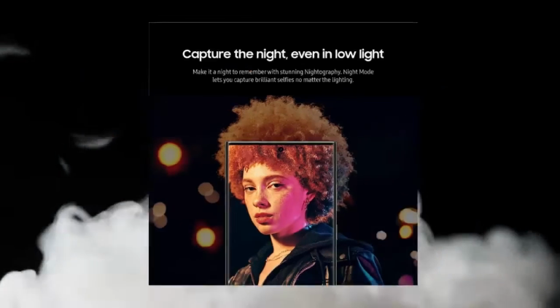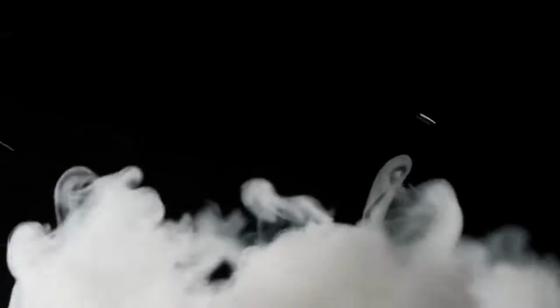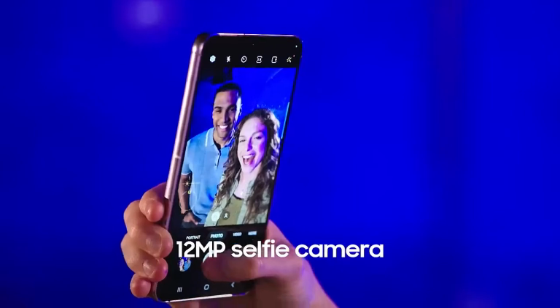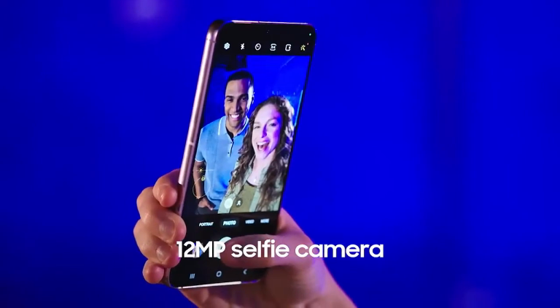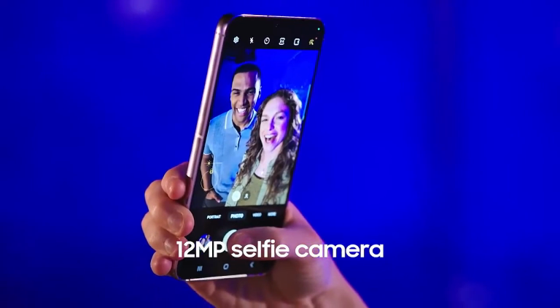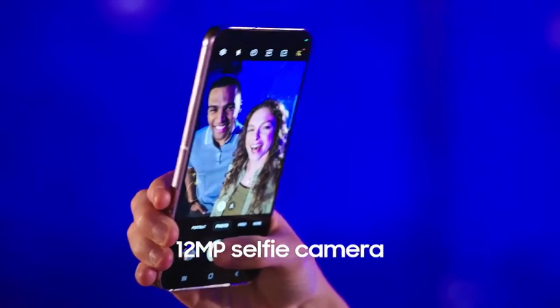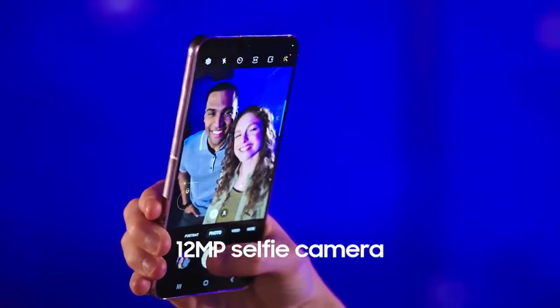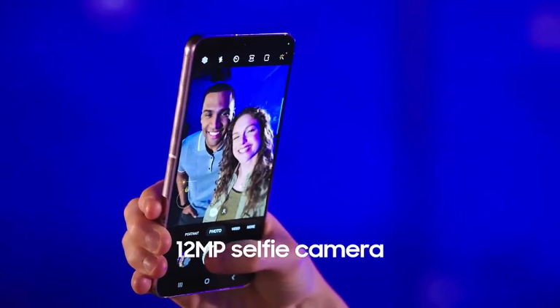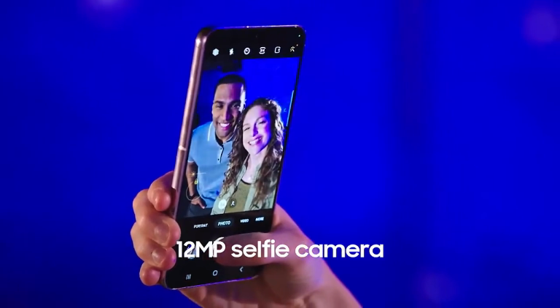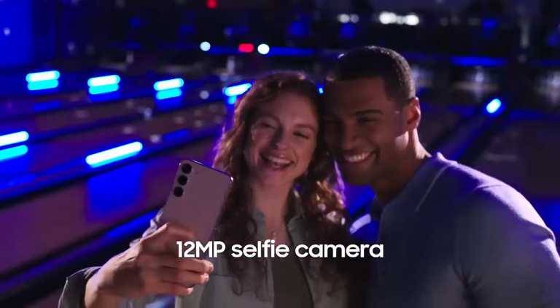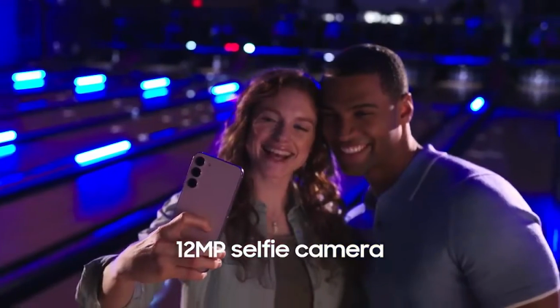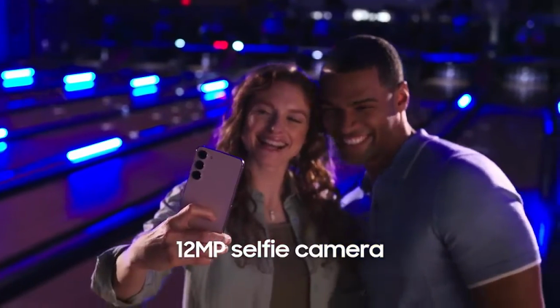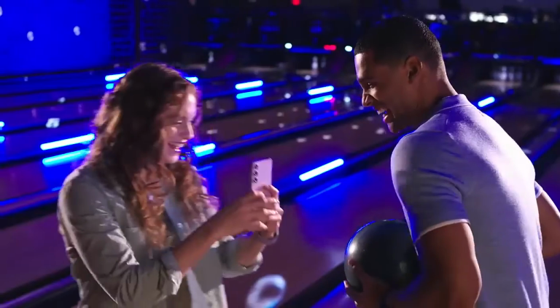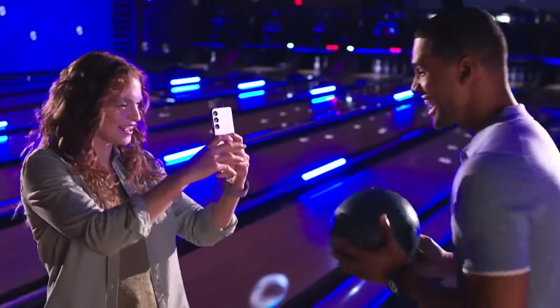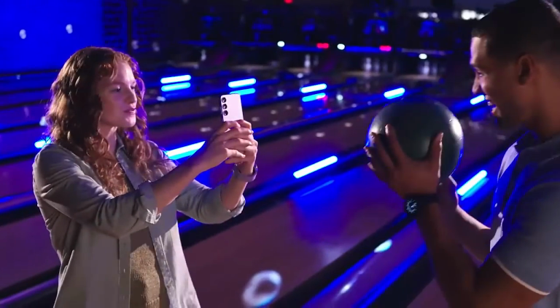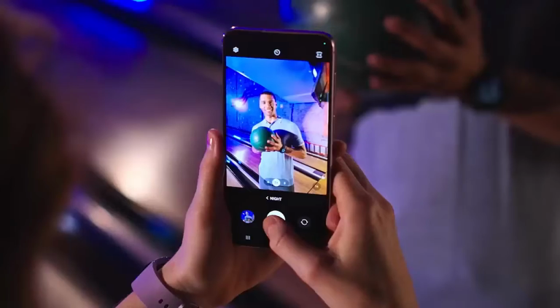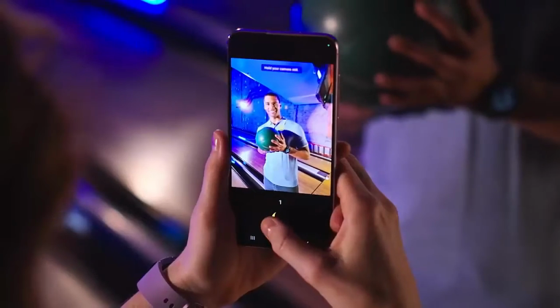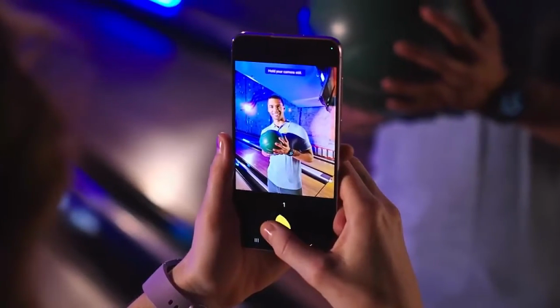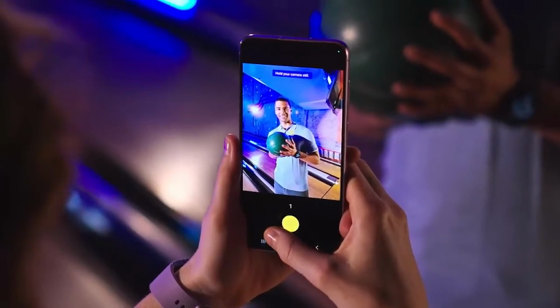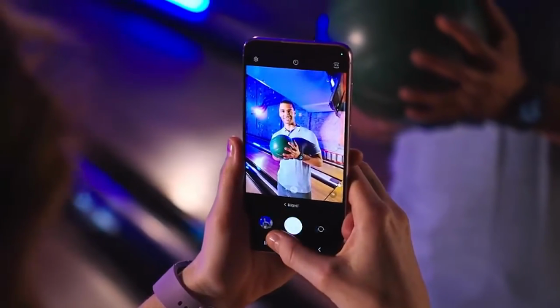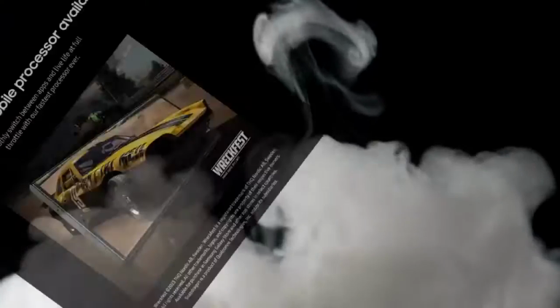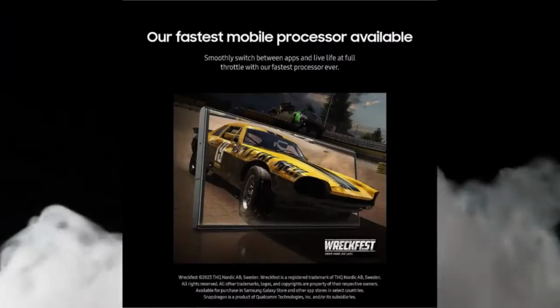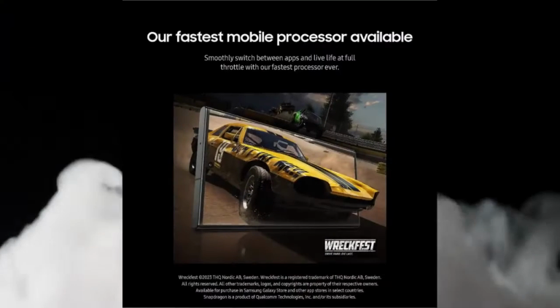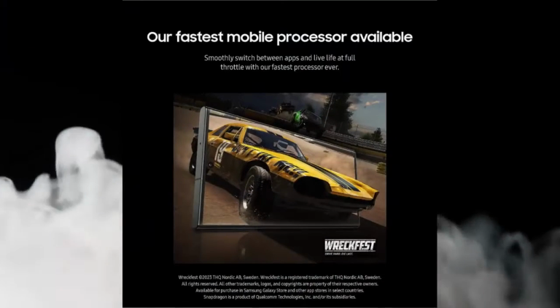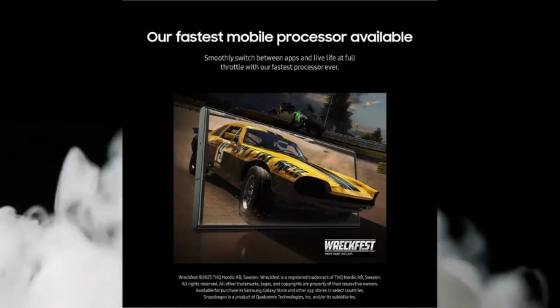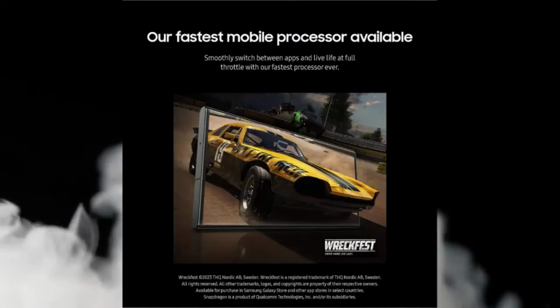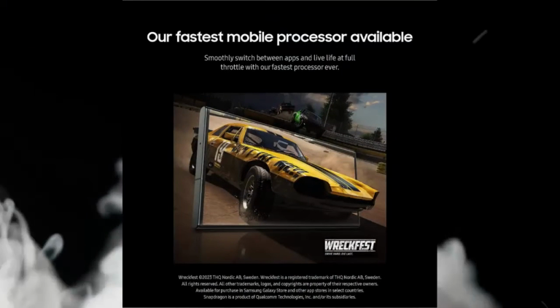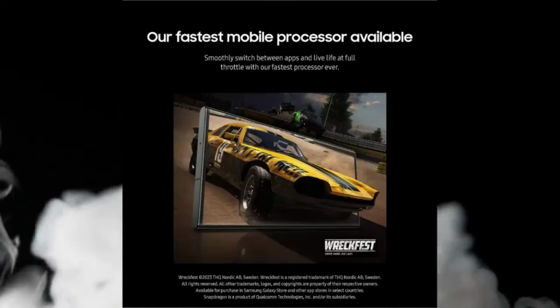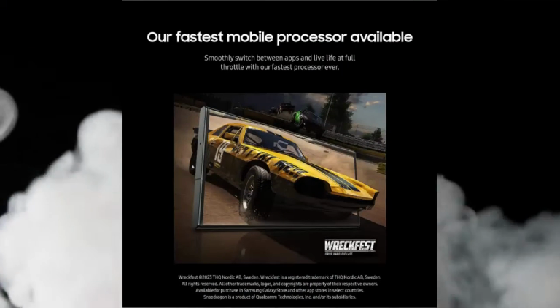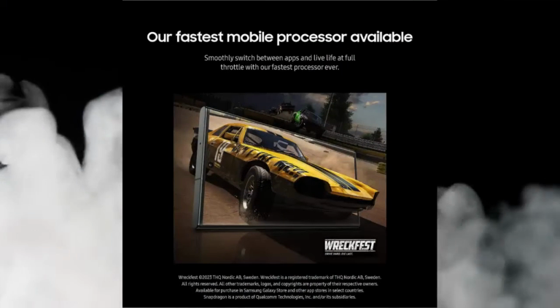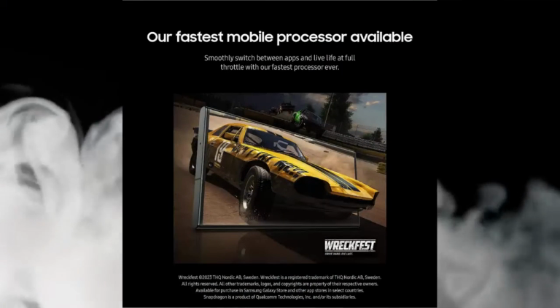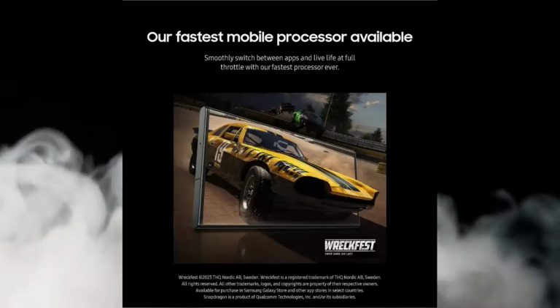Peak brightness of 1750 nits. Create crystal clear content worth sharing with Galaxy S23 Ultra's 200MP camera — the highest camera resolution on a phone.